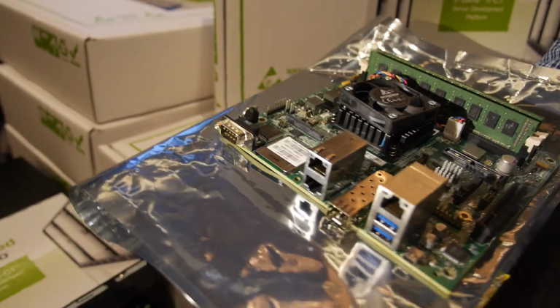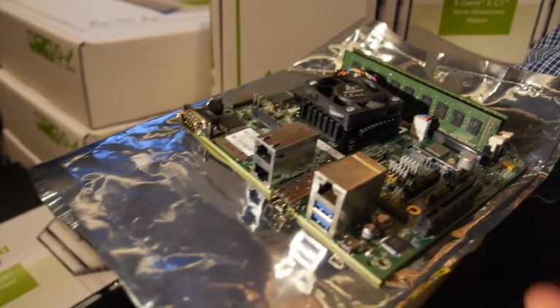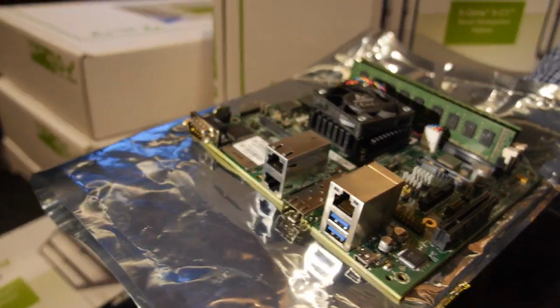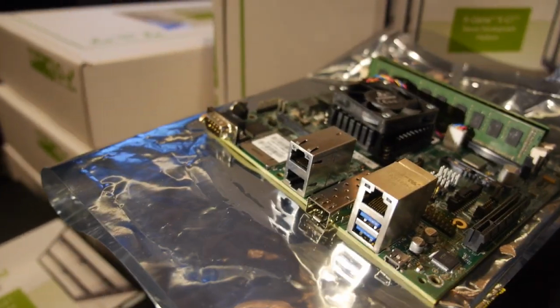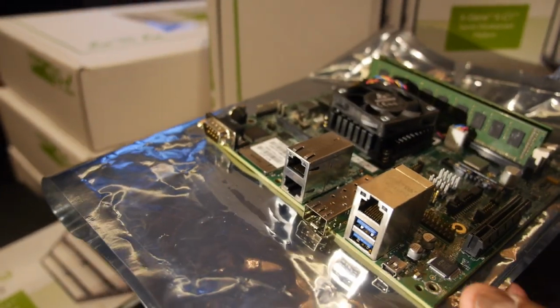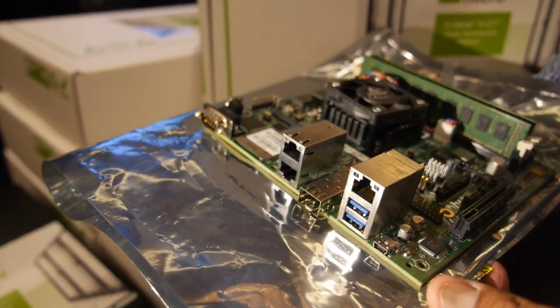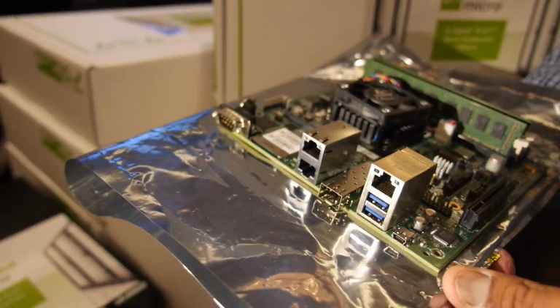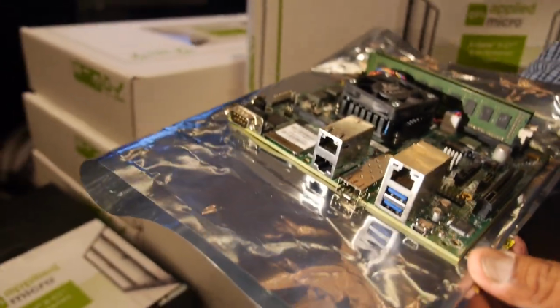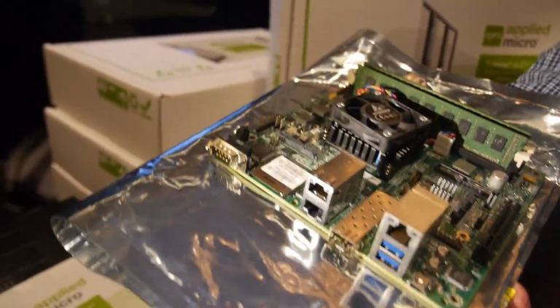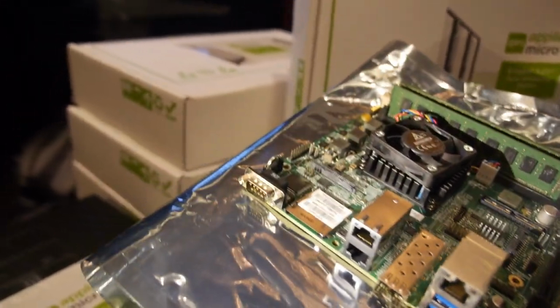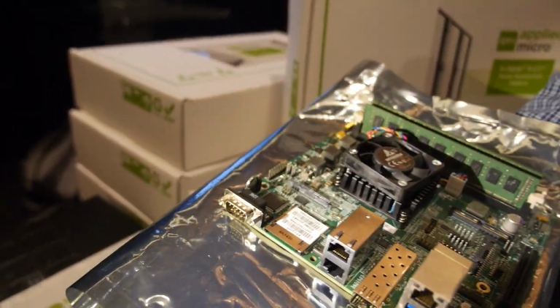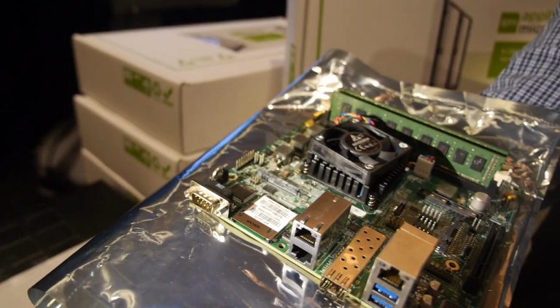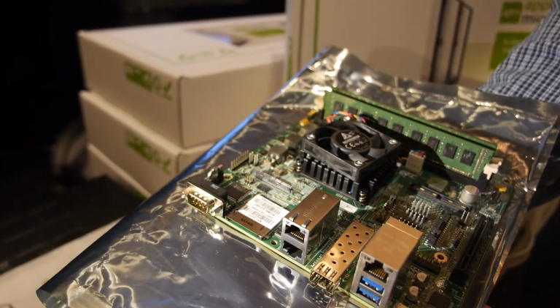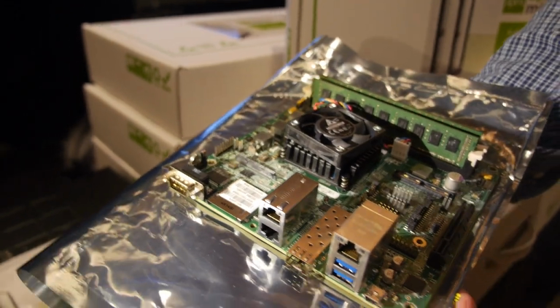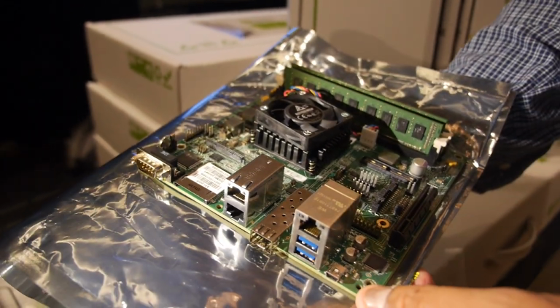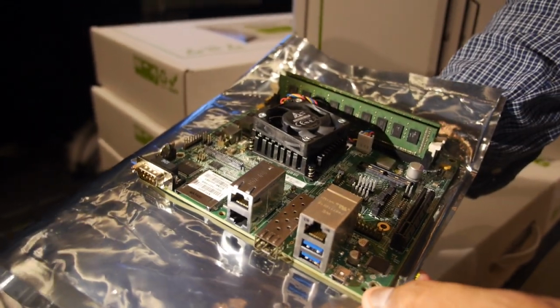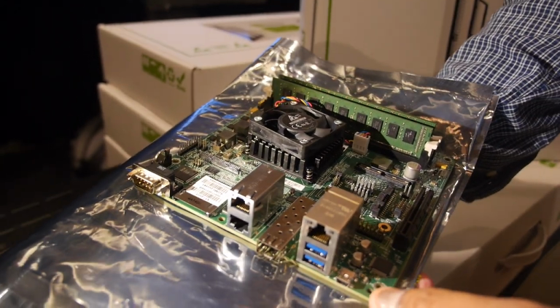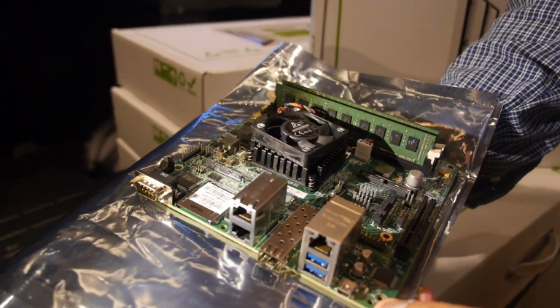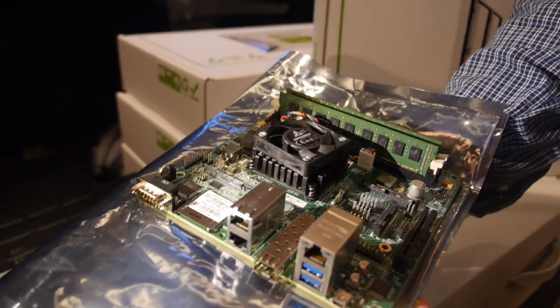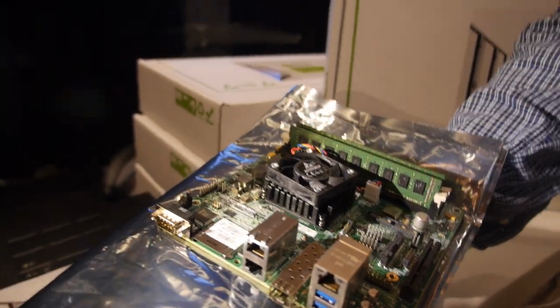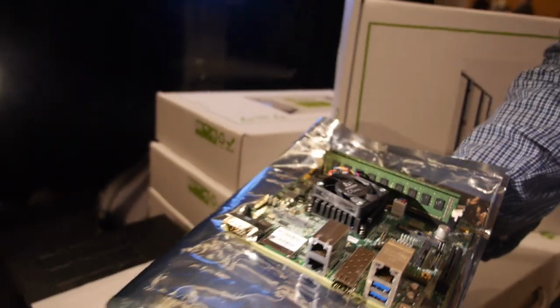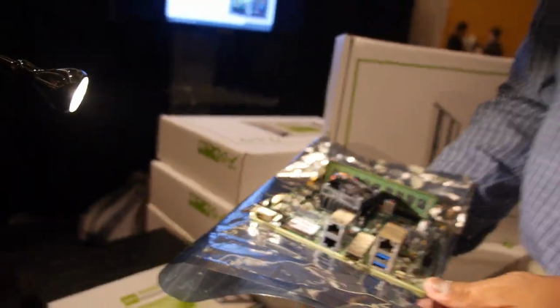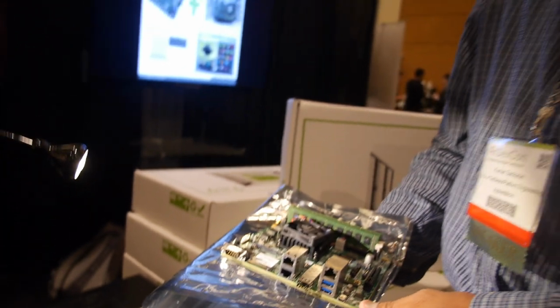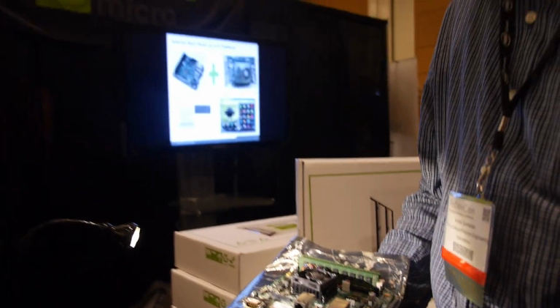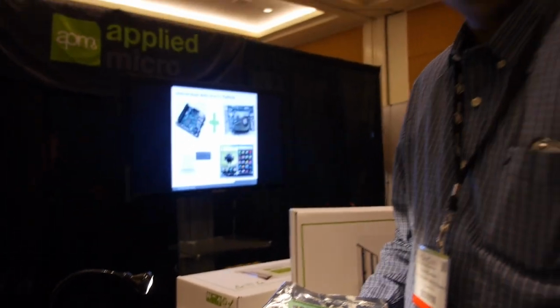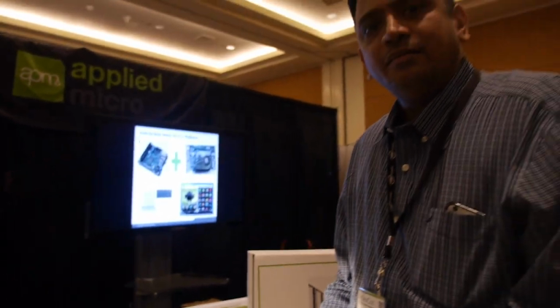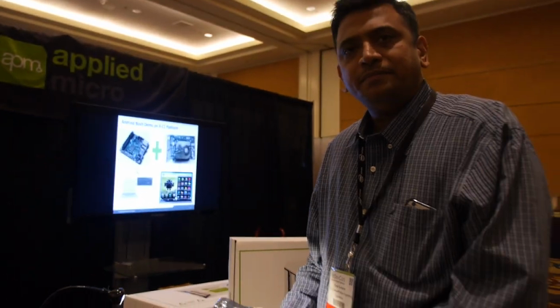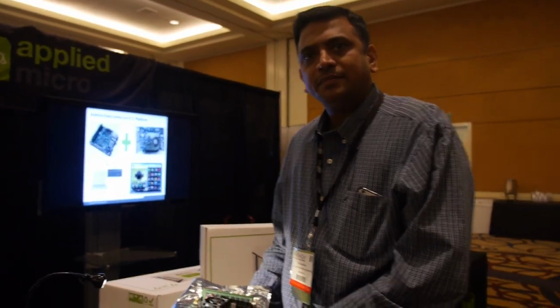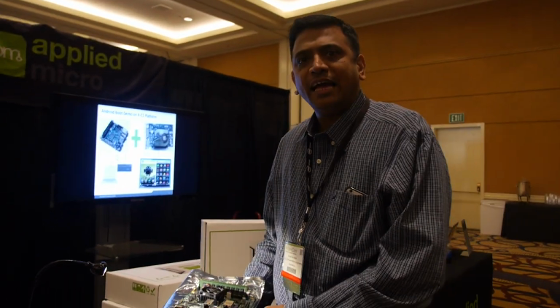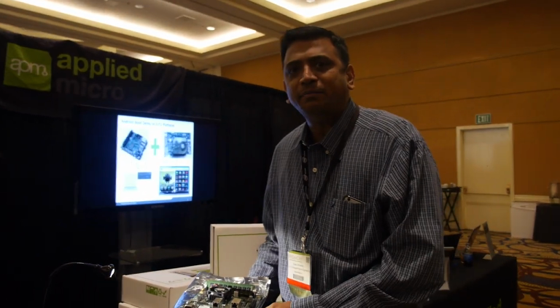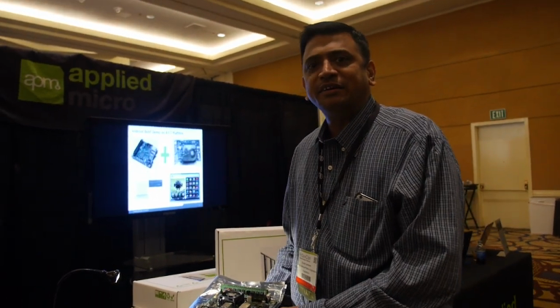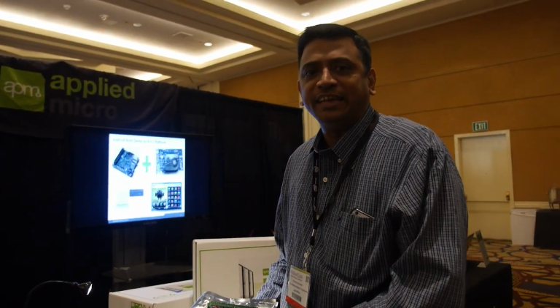This board is an ARM 64-bit platform, and this is the first in the world ARM 64-bit development kit from Applied Micro. This is the first in the world 64-bit development board available commercially today.